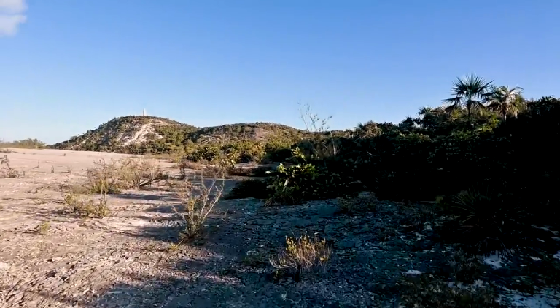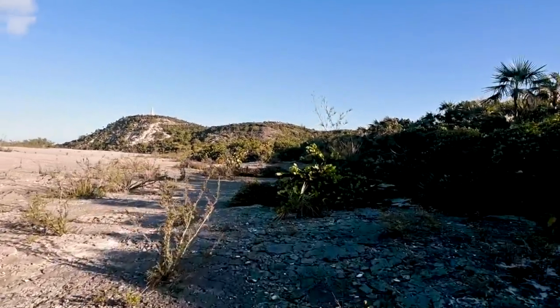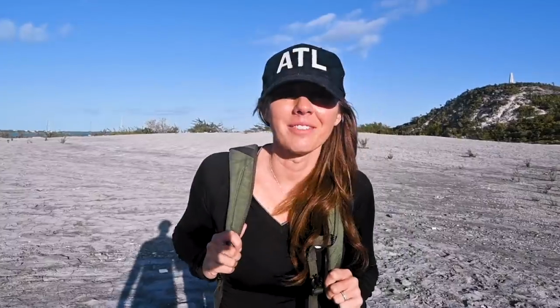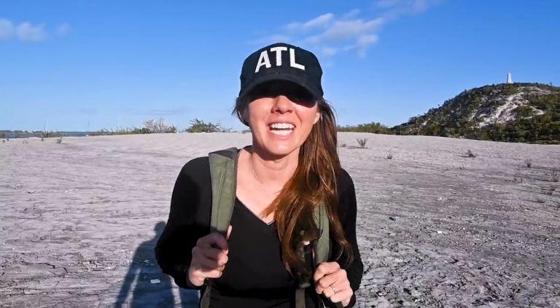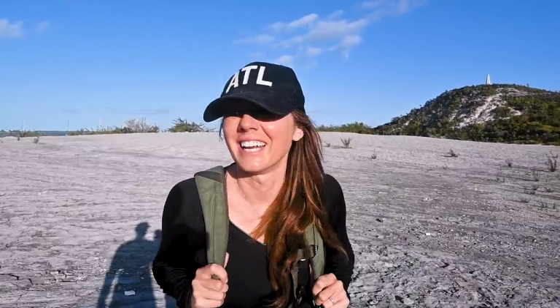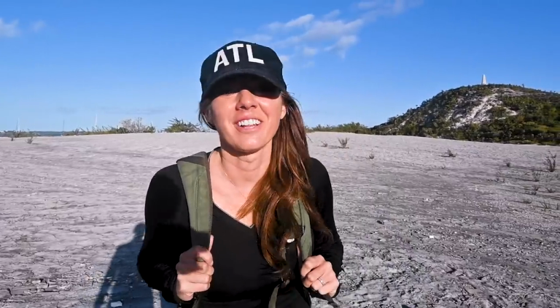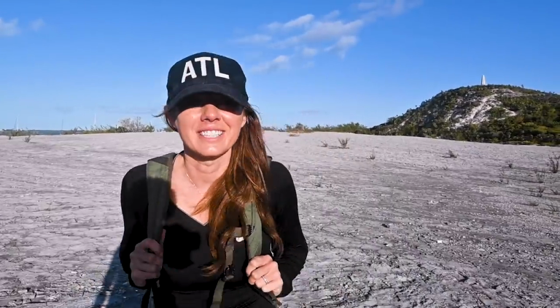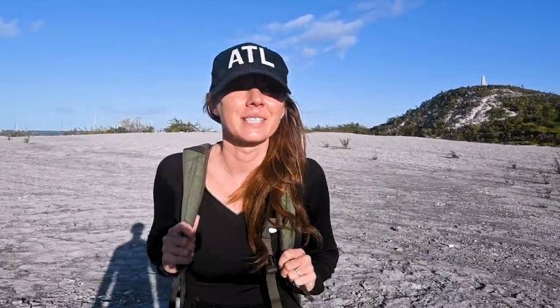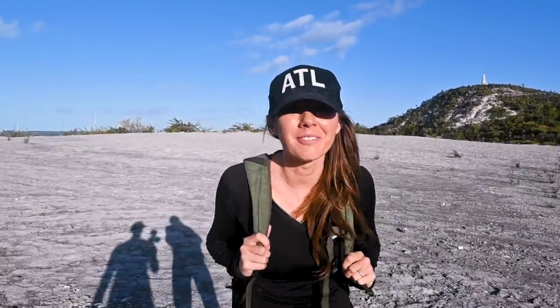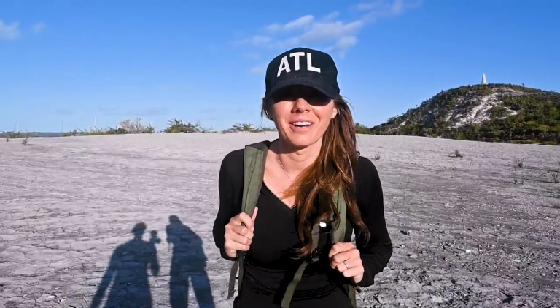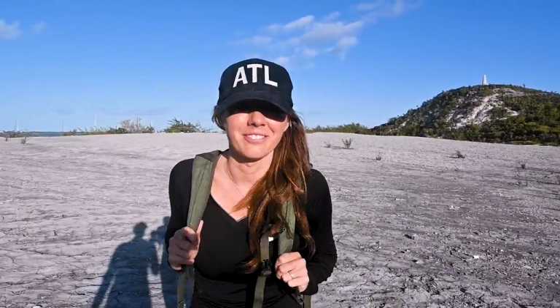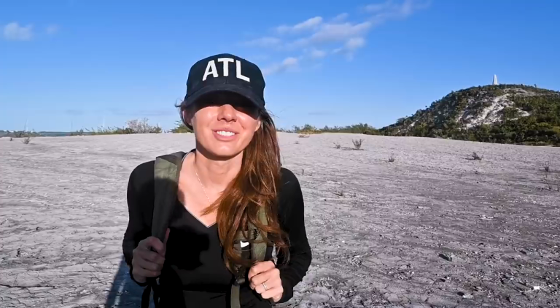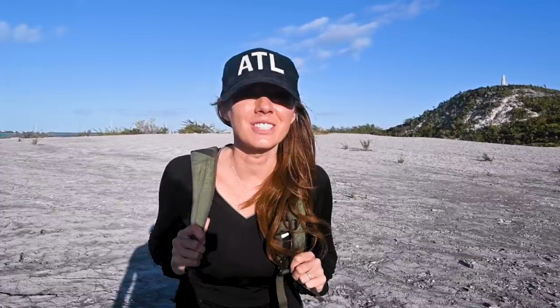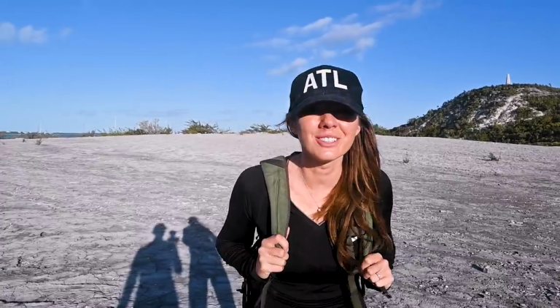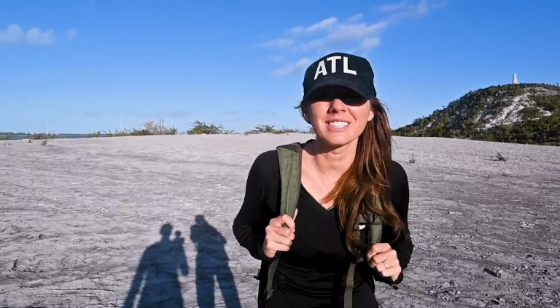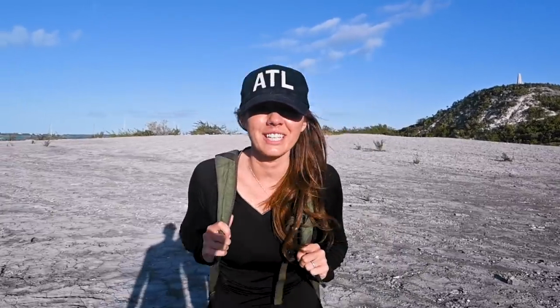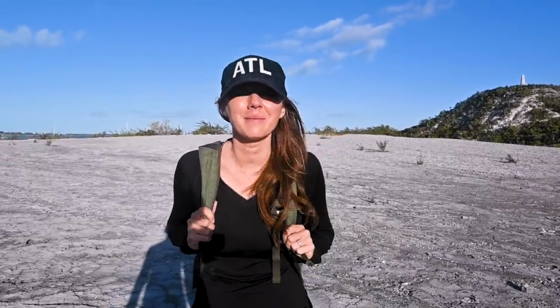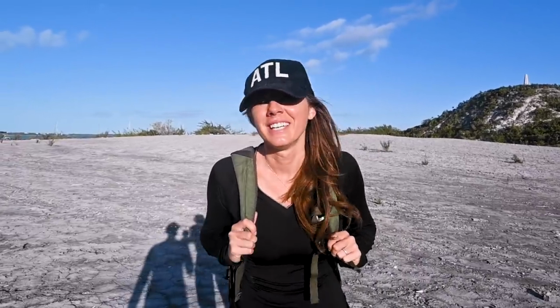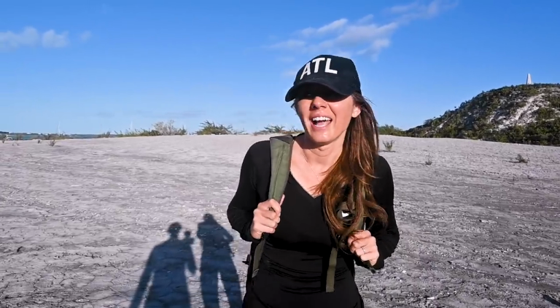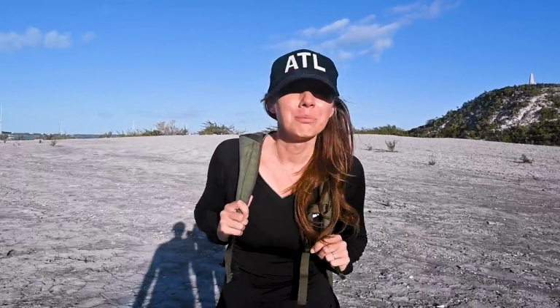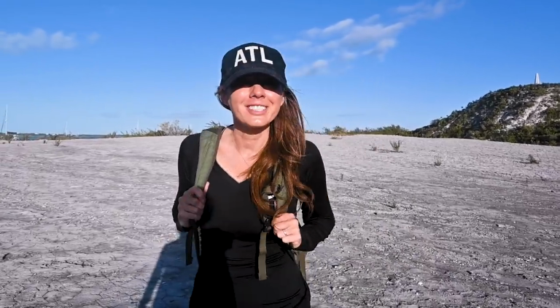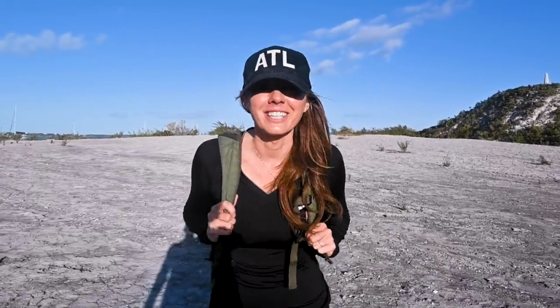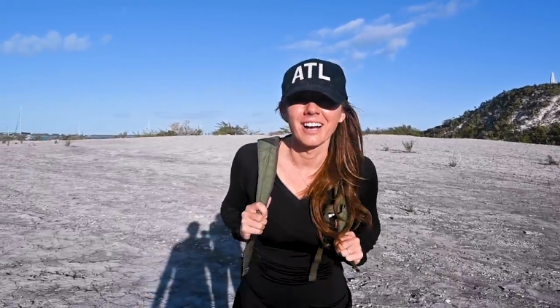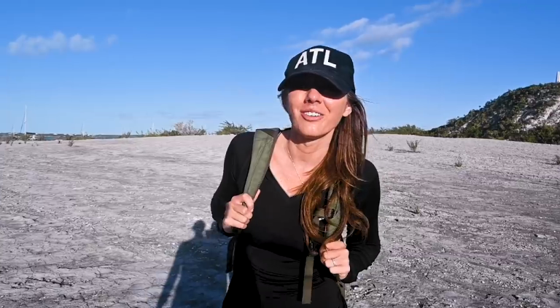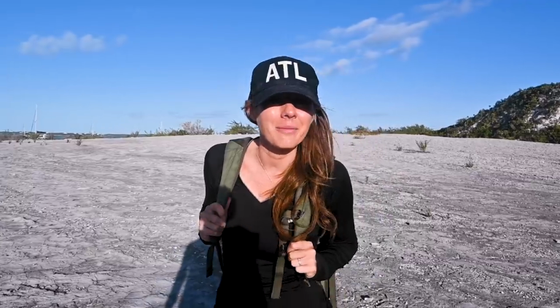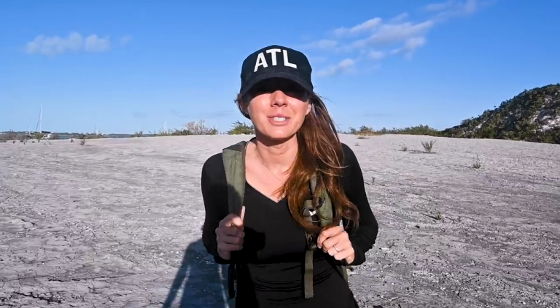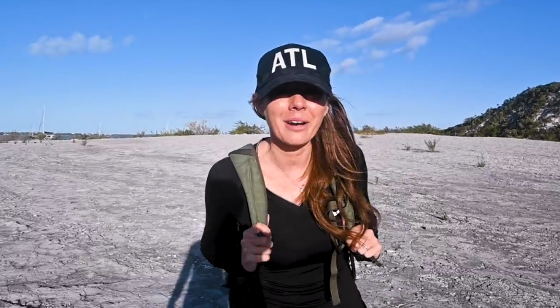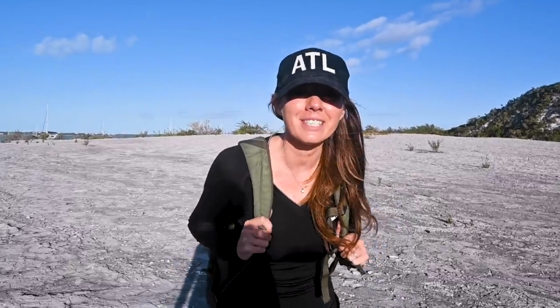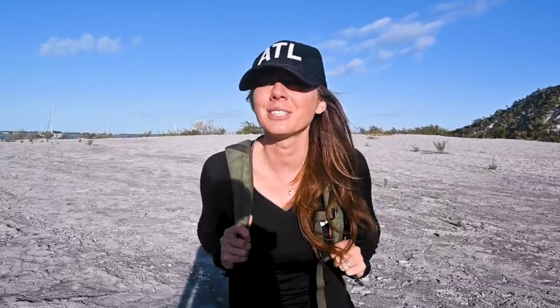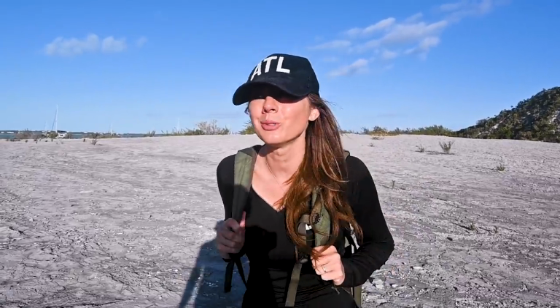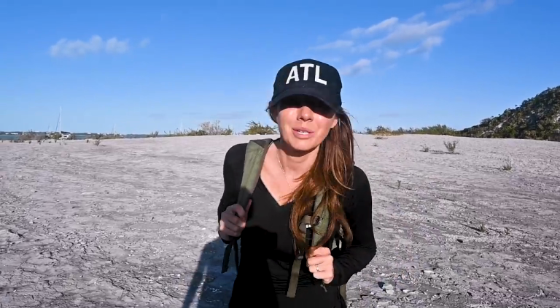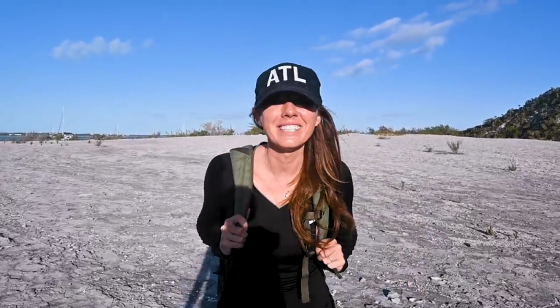Of all the hikes we've ever taken, I feel like this is by far my favorite — gorgeous views, tons of different landscapes, and mildly challenging. I don't feel like I'm going to have to do a workout on the boat today, so win-win!